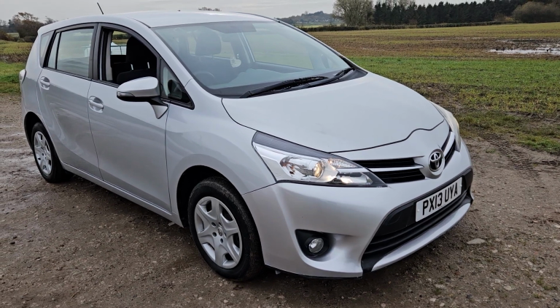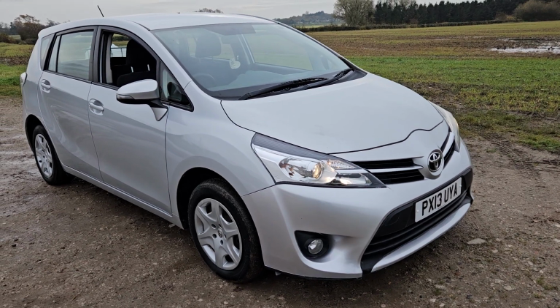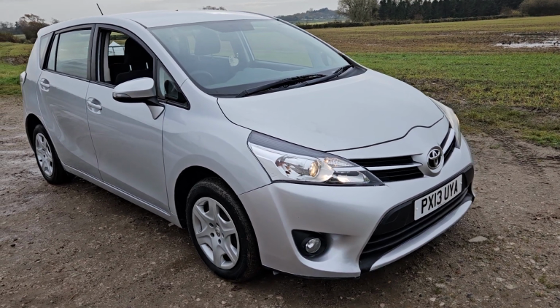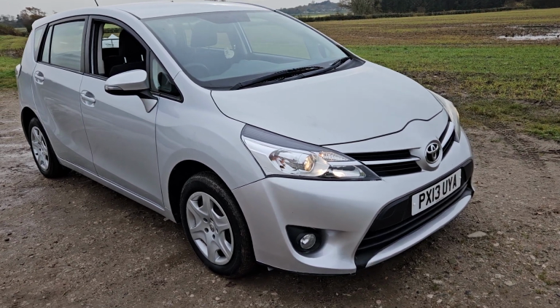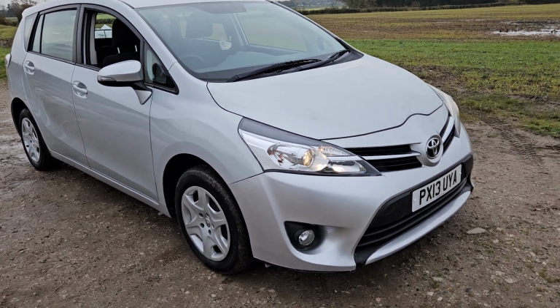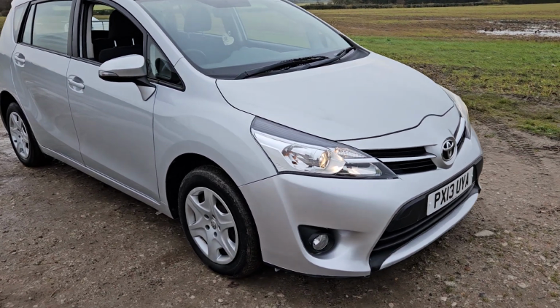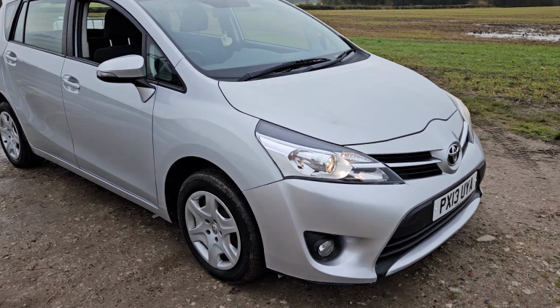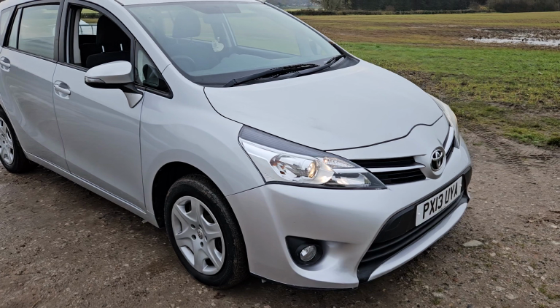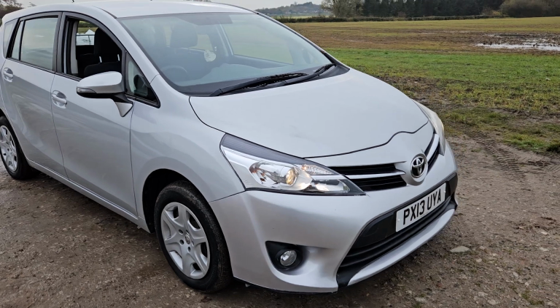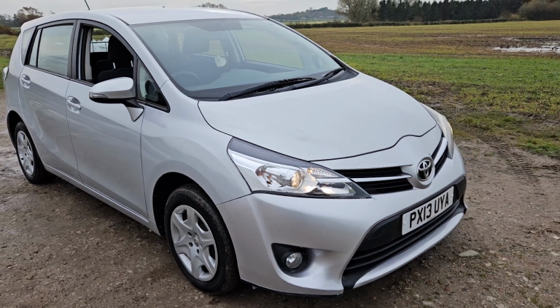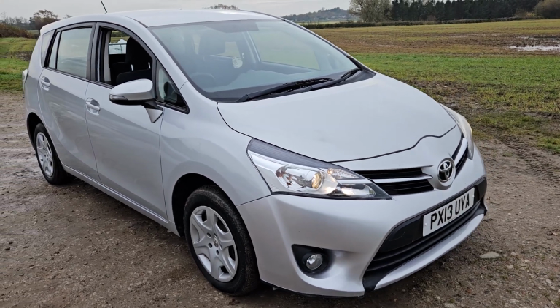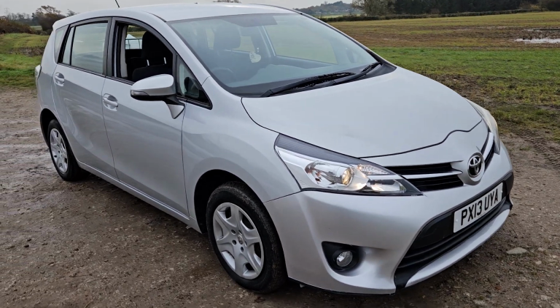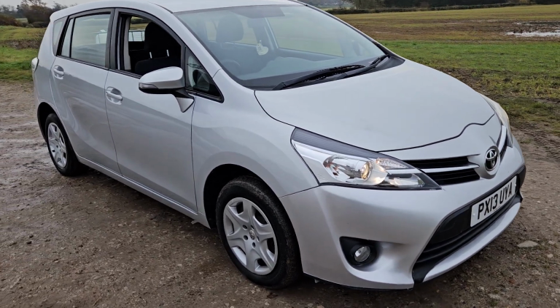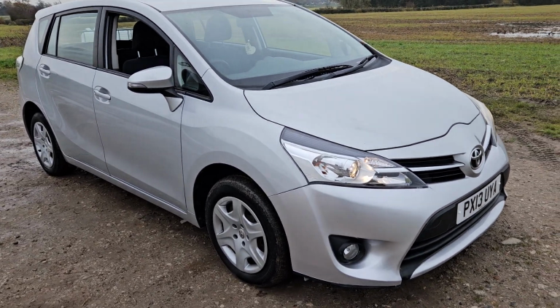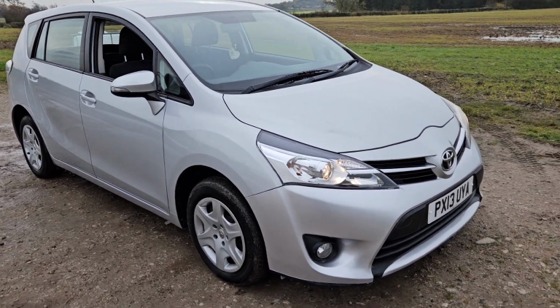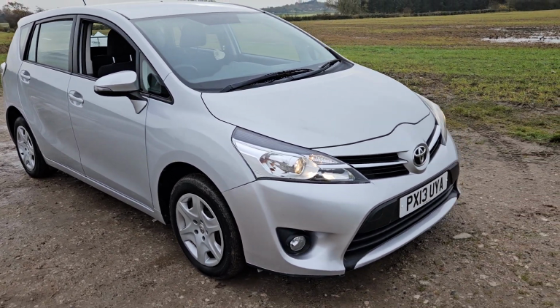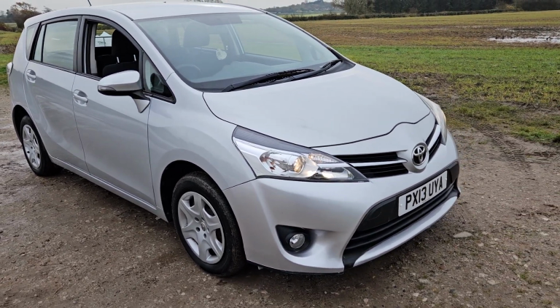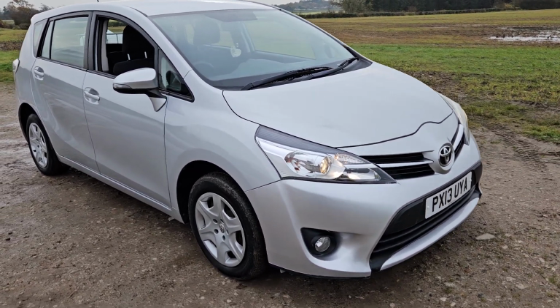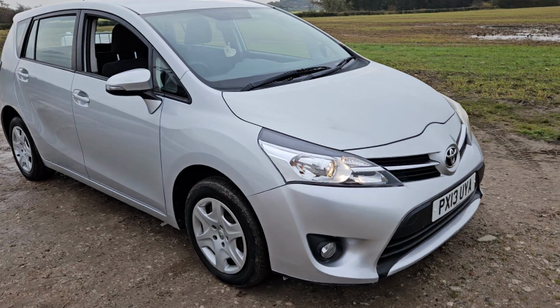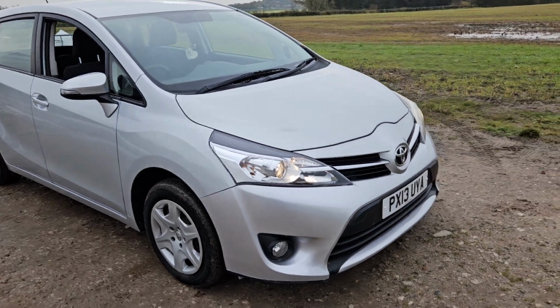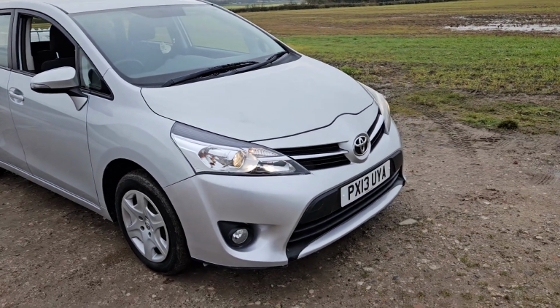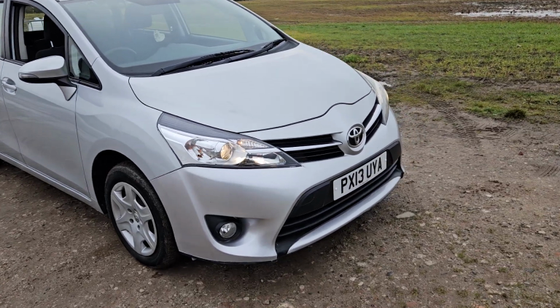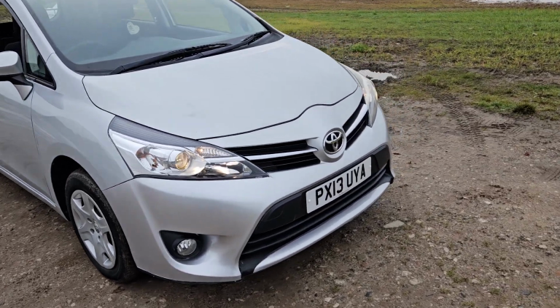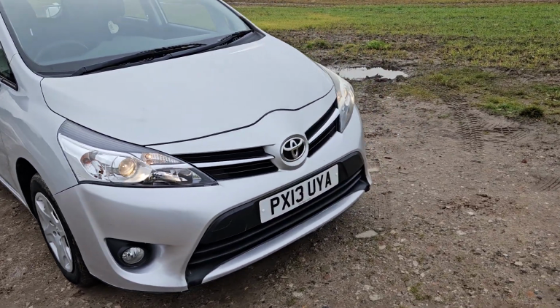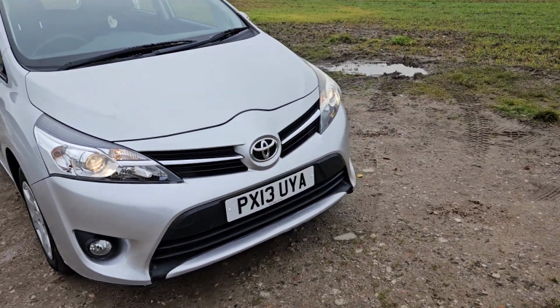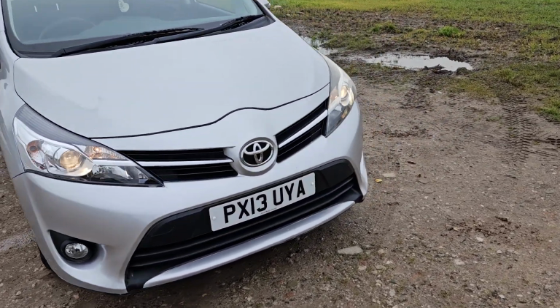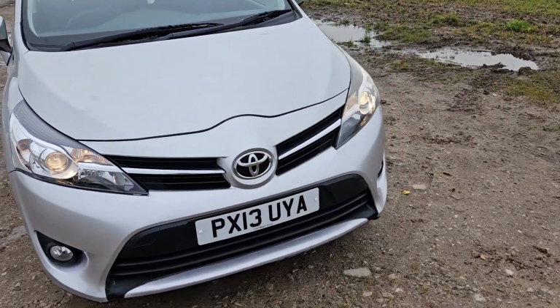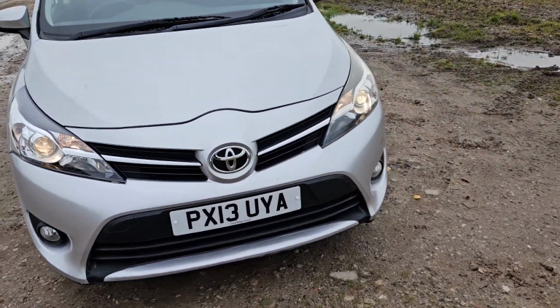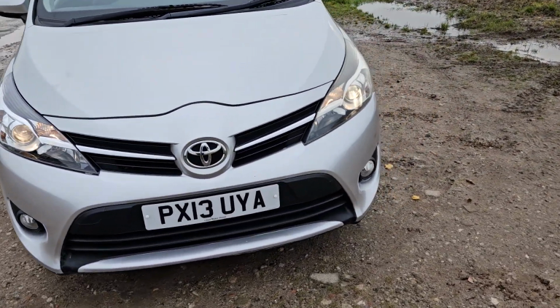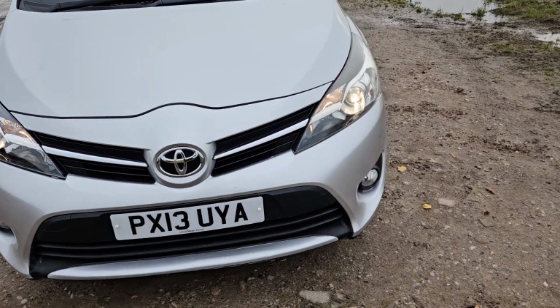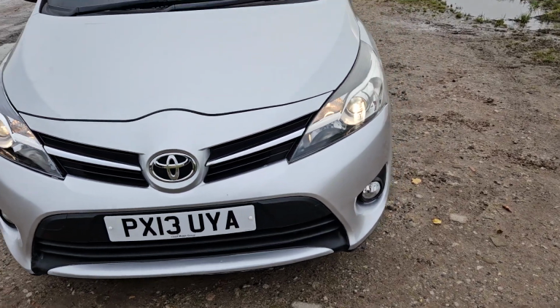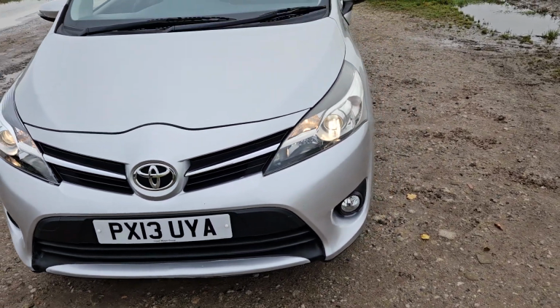Hello and welcome to We Sell Any Auto in Preston. This is a very nice vehicle that we're selling — a Toyota Verso 7-seater, finished in metallic silver. It's a 2013 registered vehicle with the reg reading Papa X-Ray 13 Uniform Yankee Alpha.